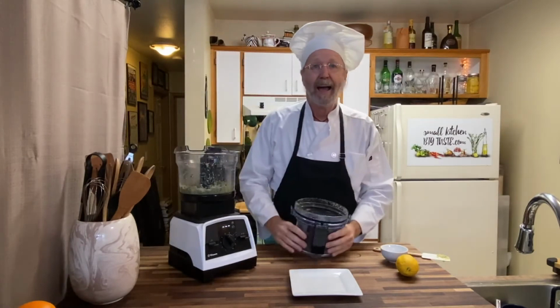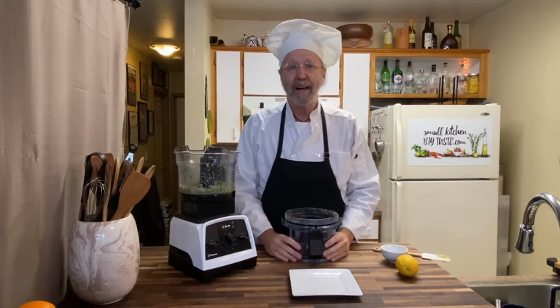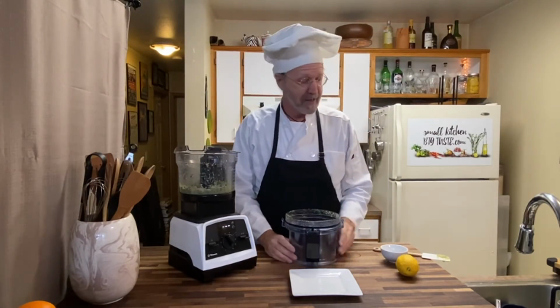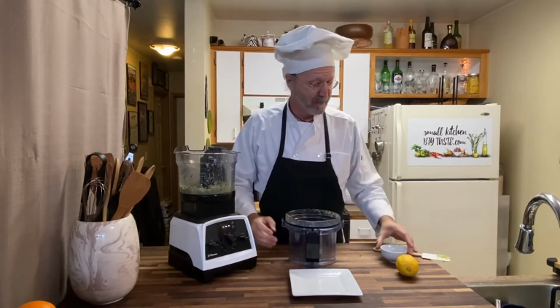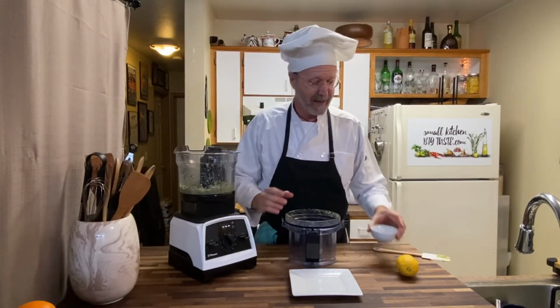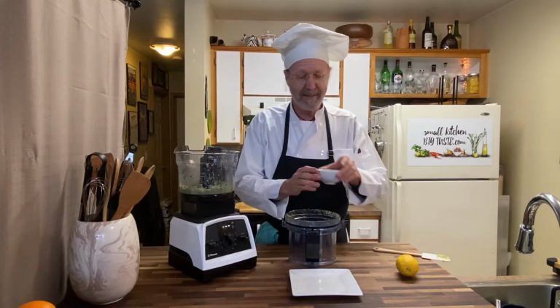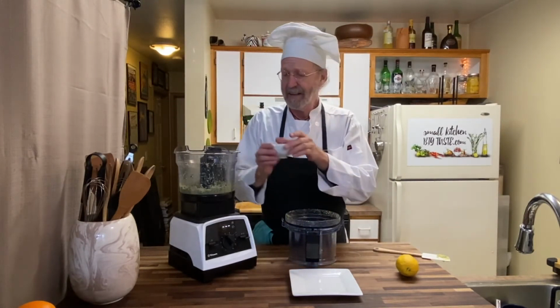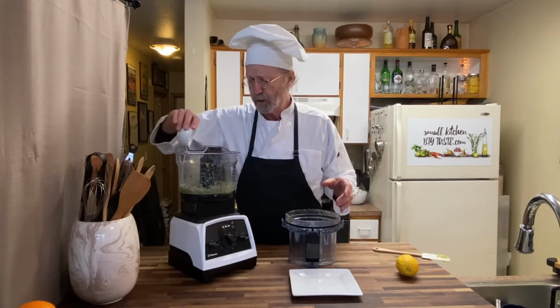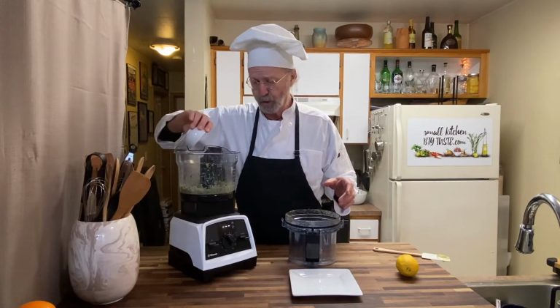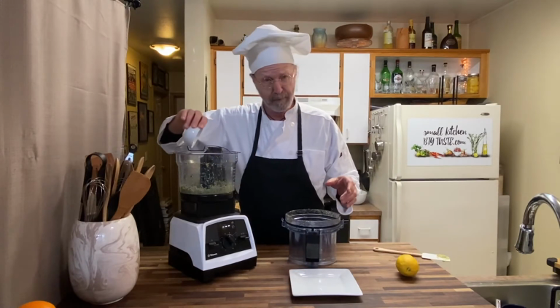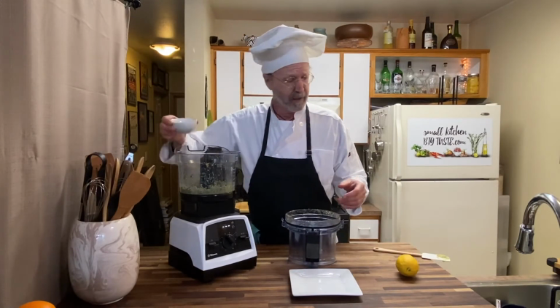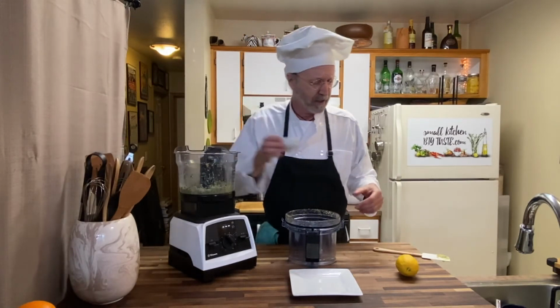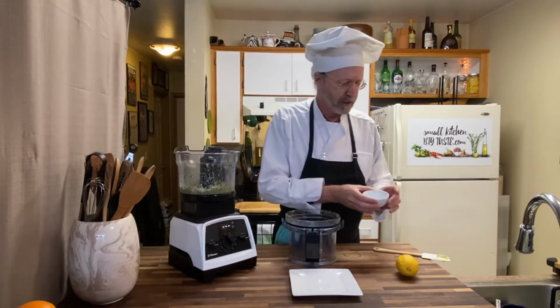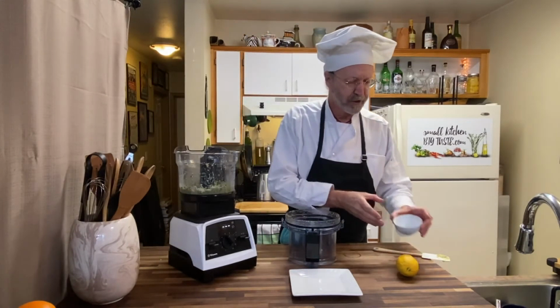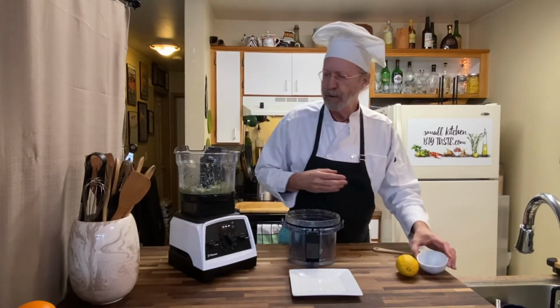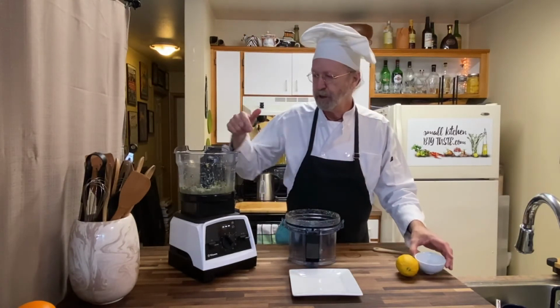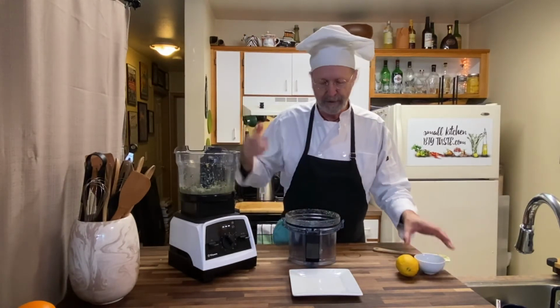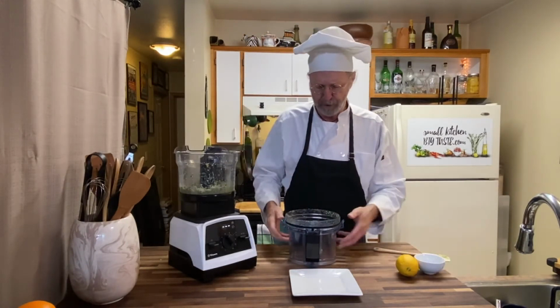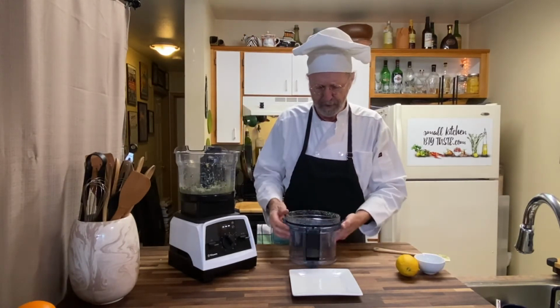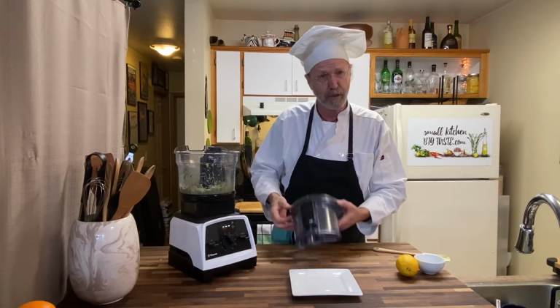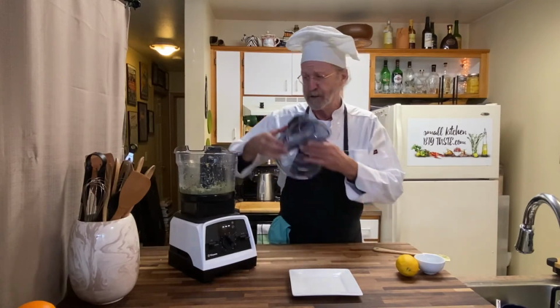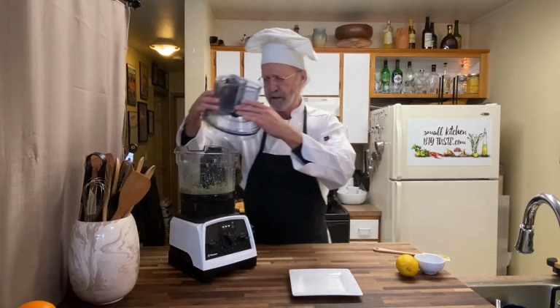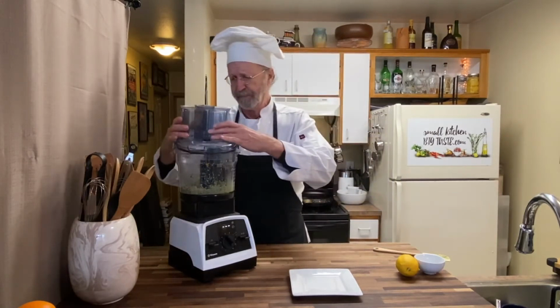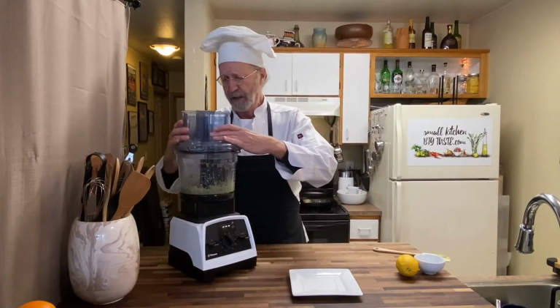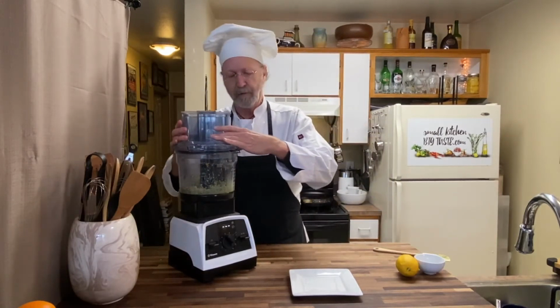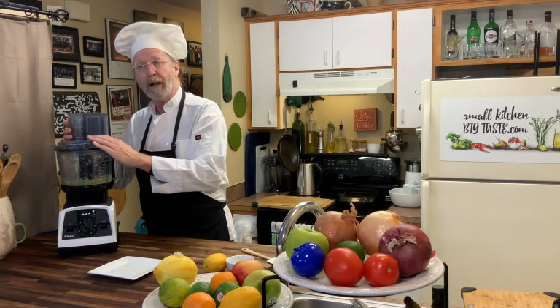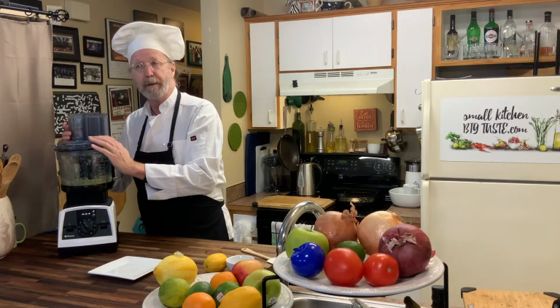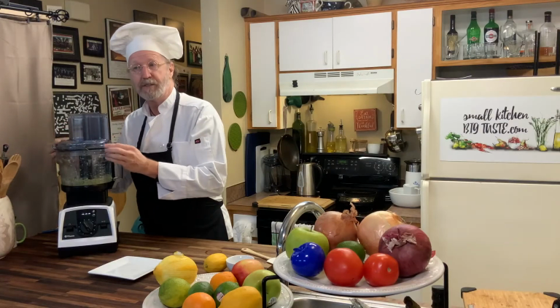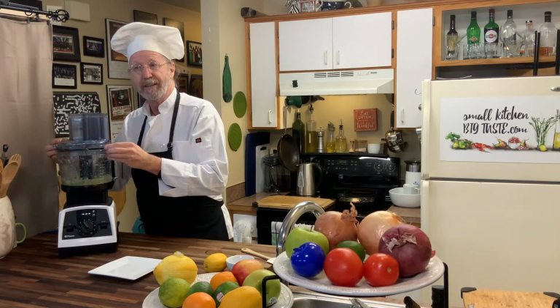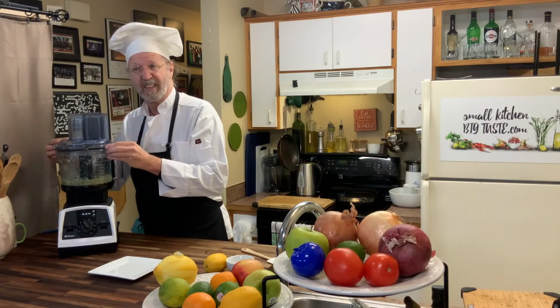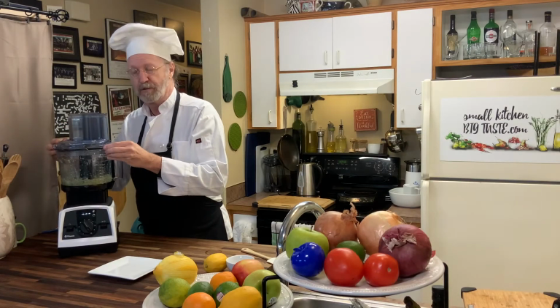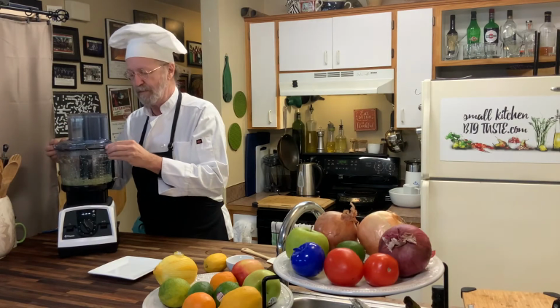And now that we're done, I'm going to add coconut cream just to loosen it up so it becomes a little more of a sauce. If you want it to be a paste, just leave the coconut cream out.